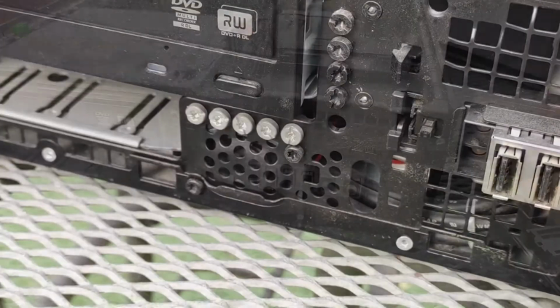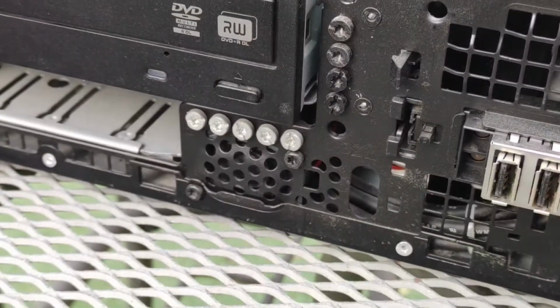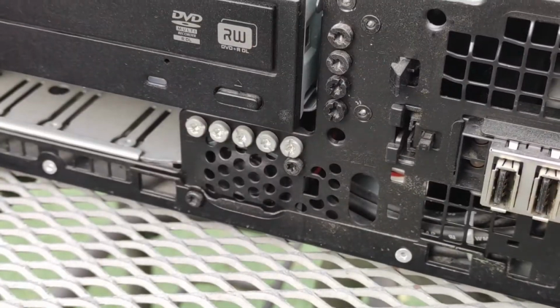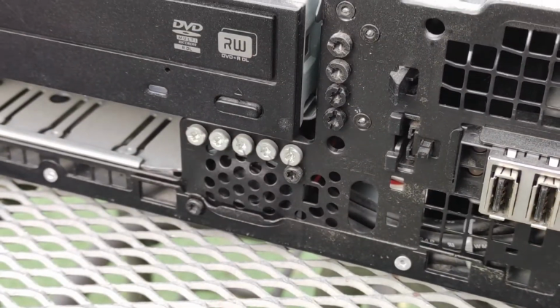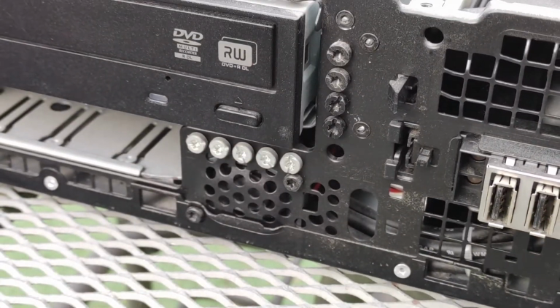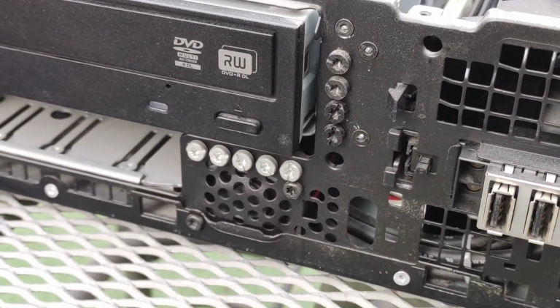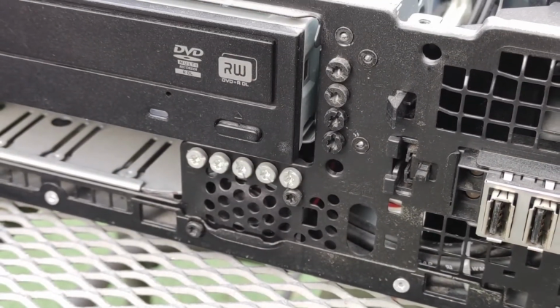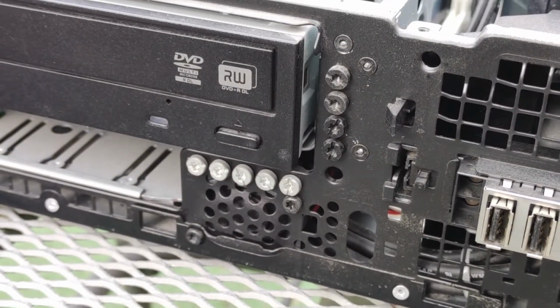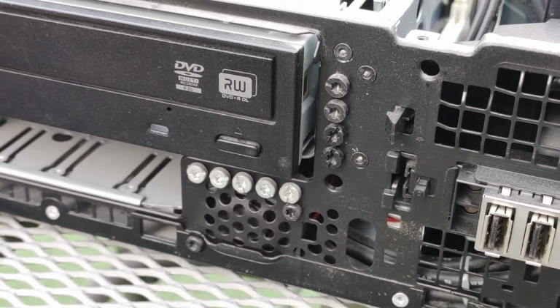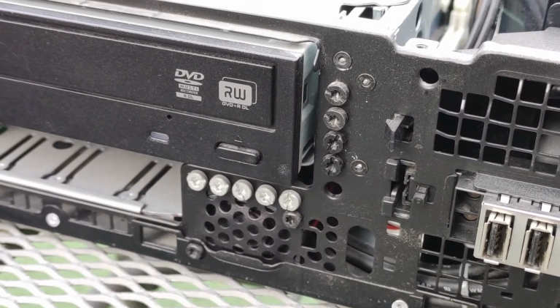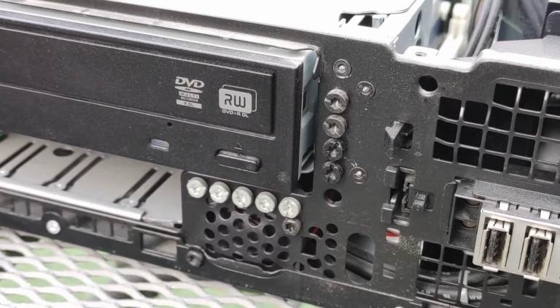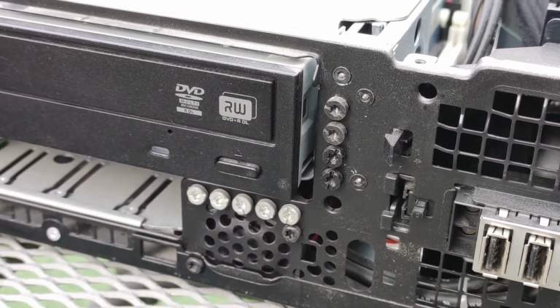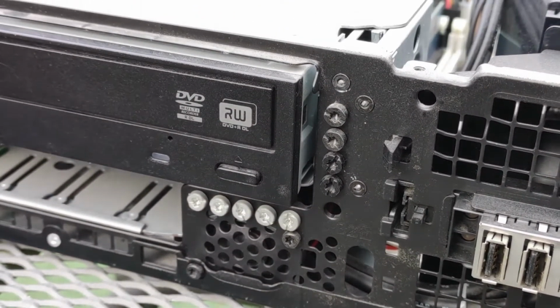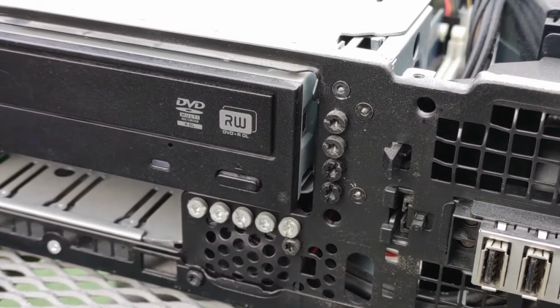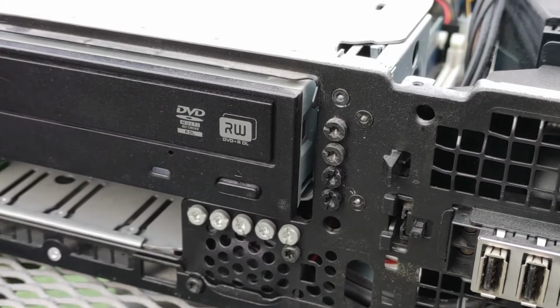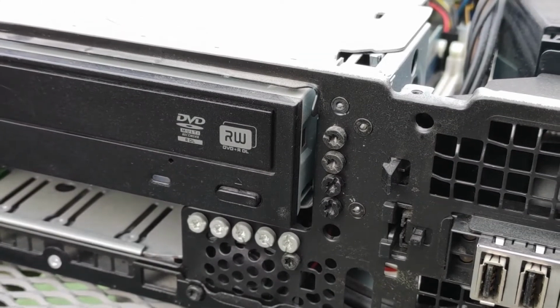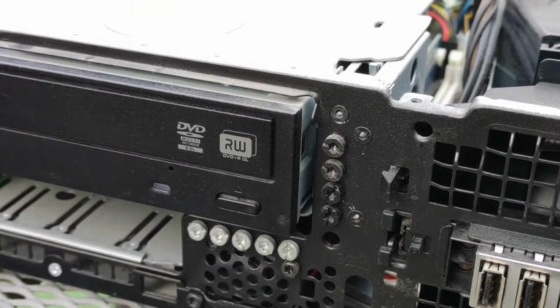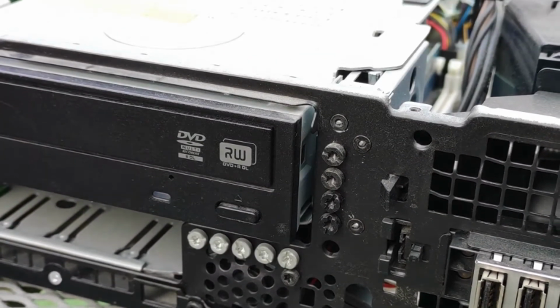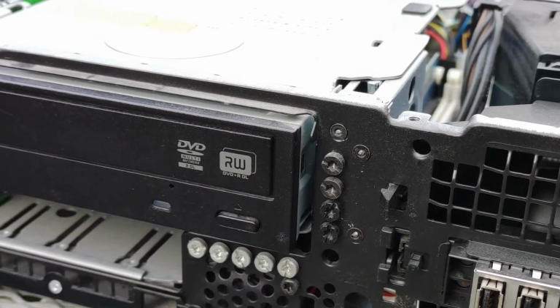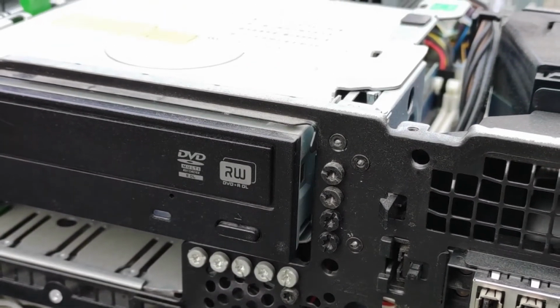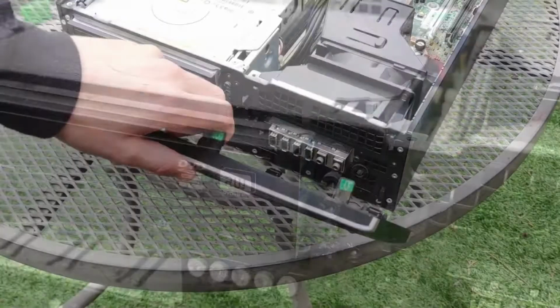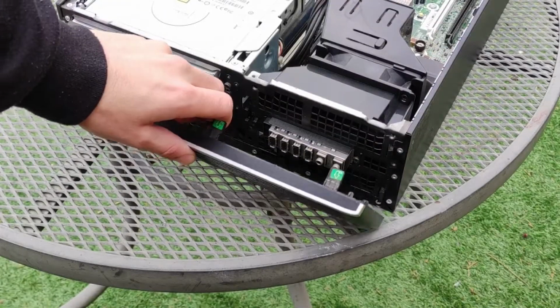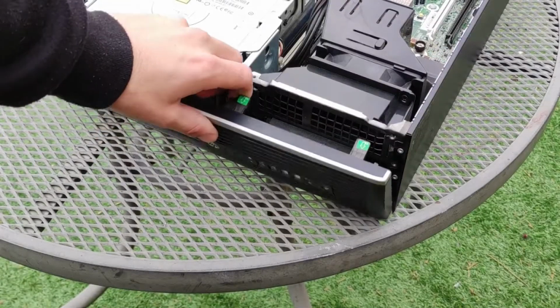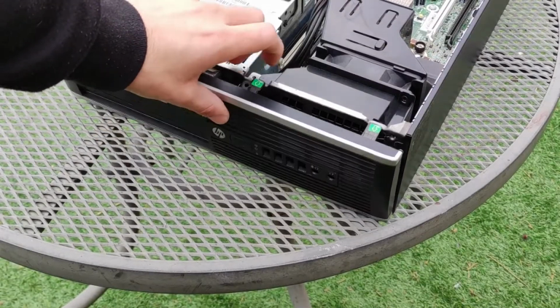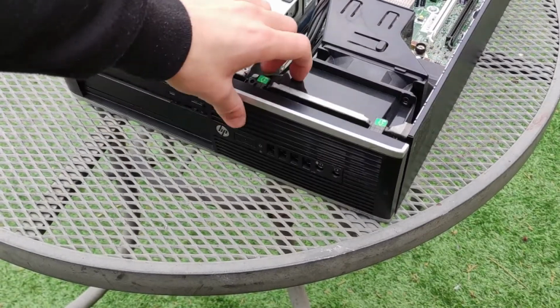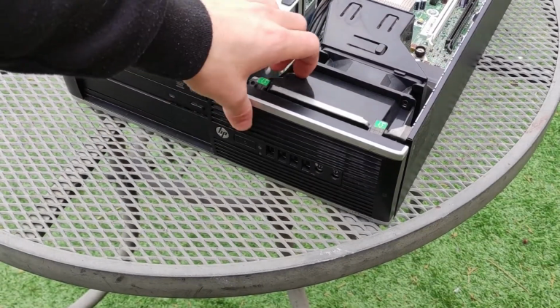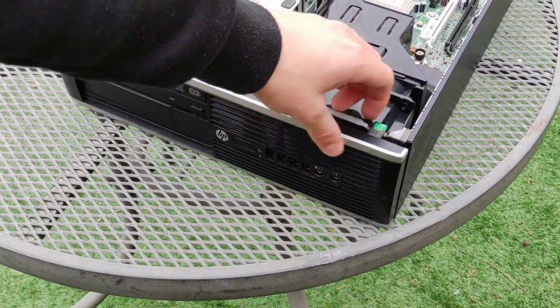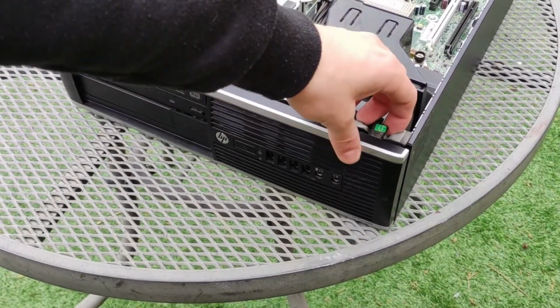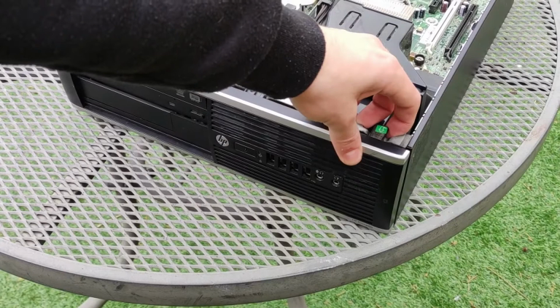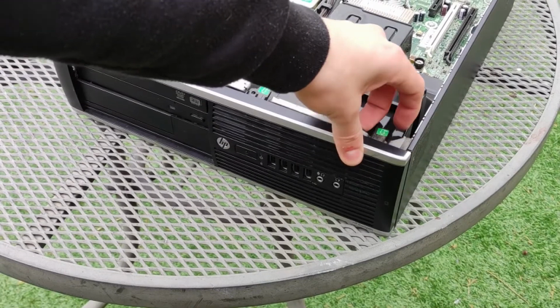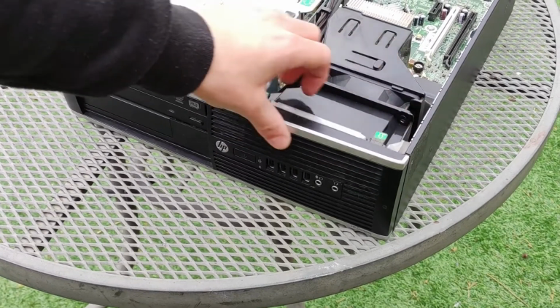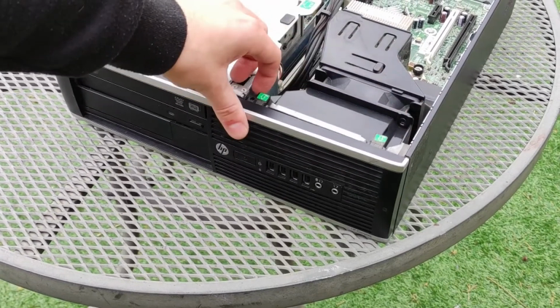You may also notice a set of spare screws in the front of the machine, a reminder of how repair-friendly computers were only a decade ago. To replace the panel, align it at the bottom and press the clips back into place.